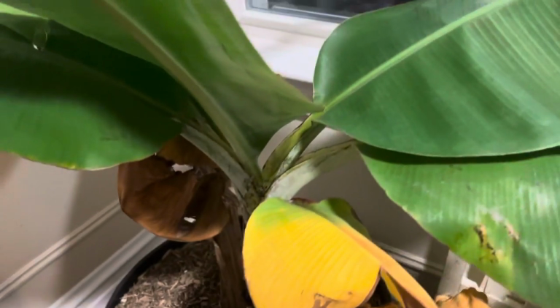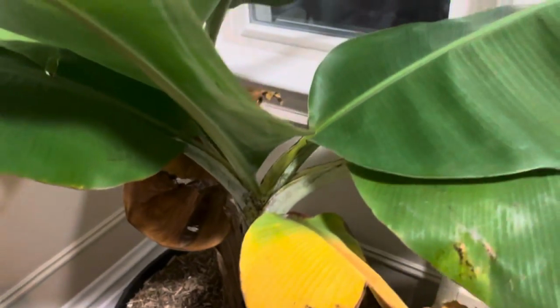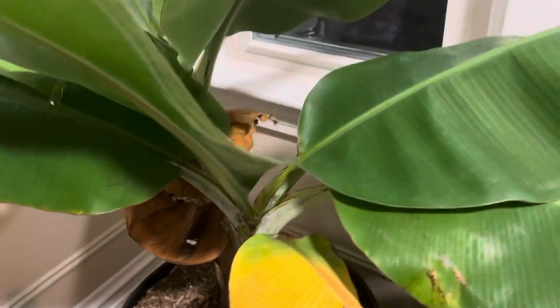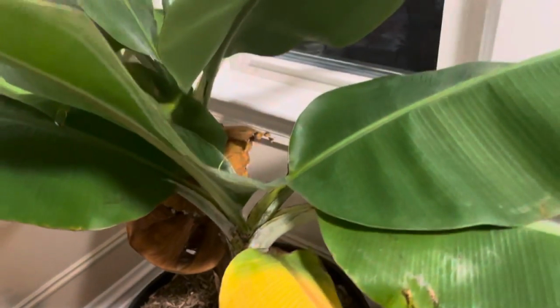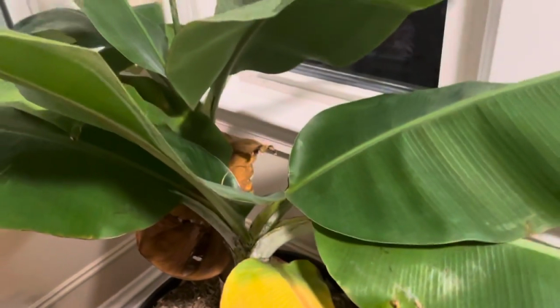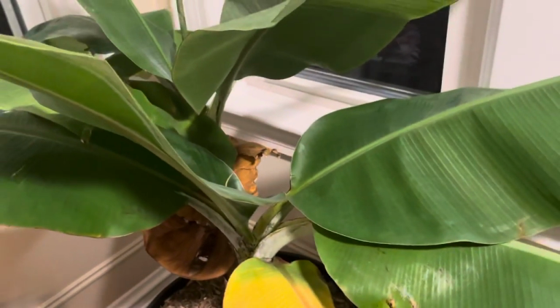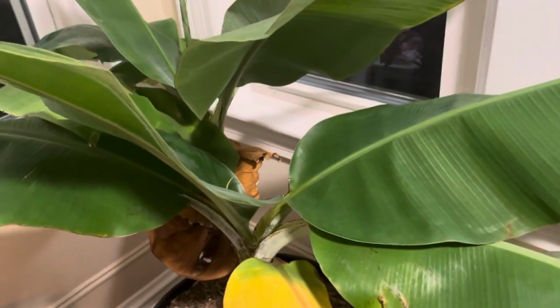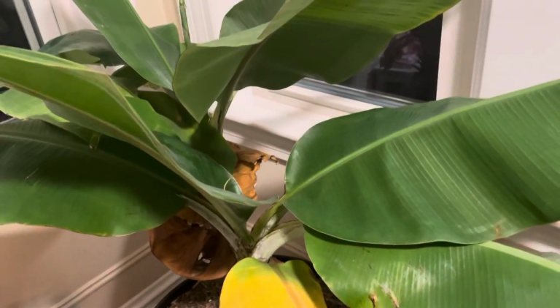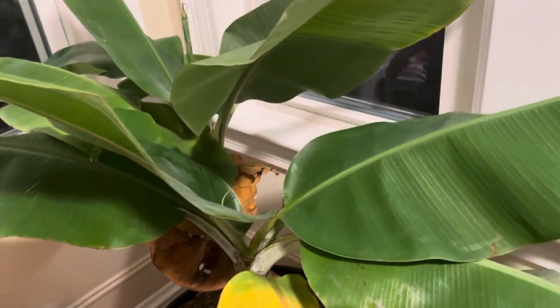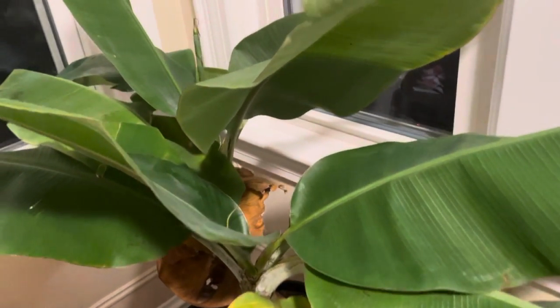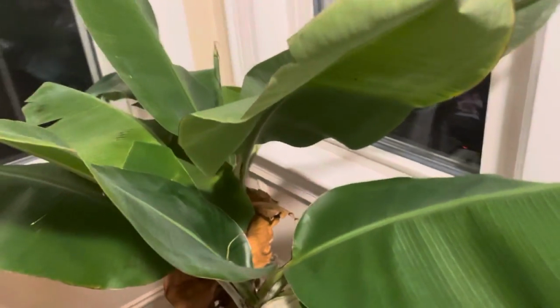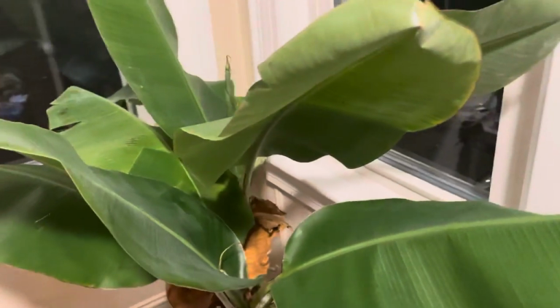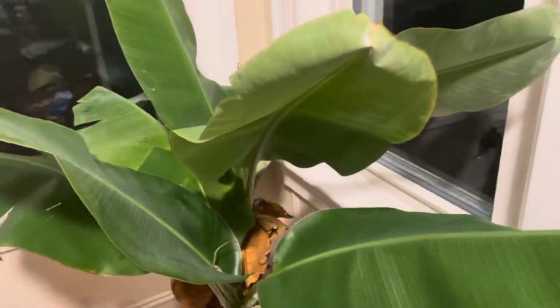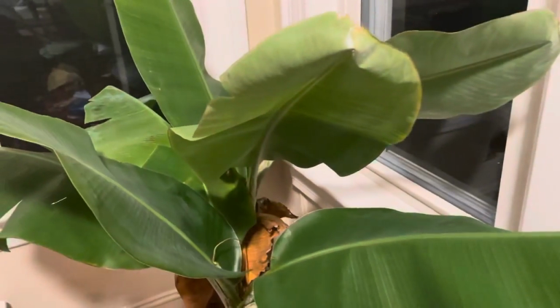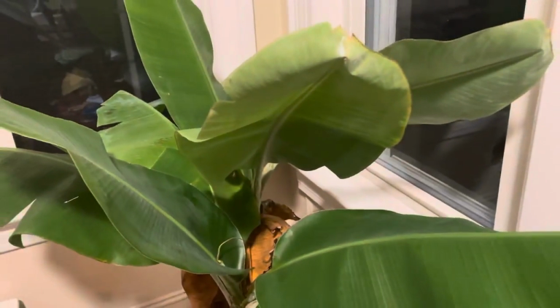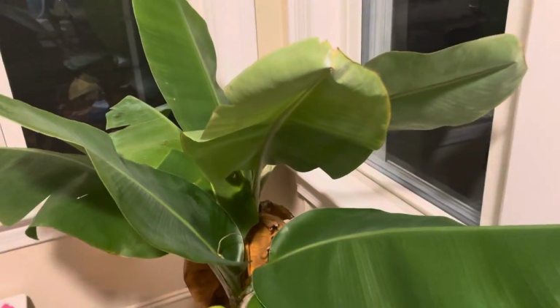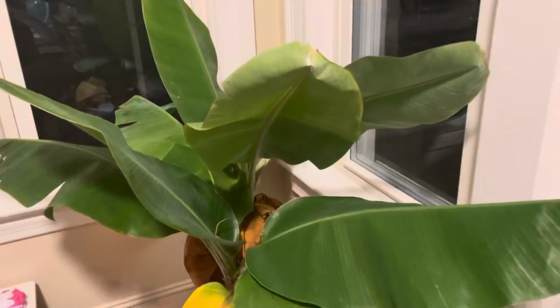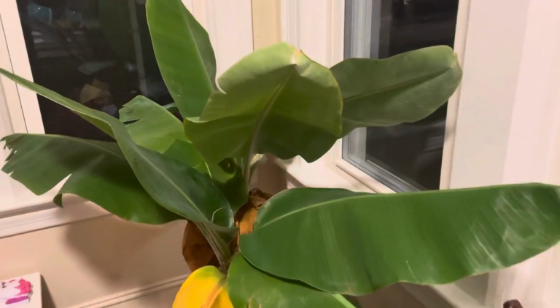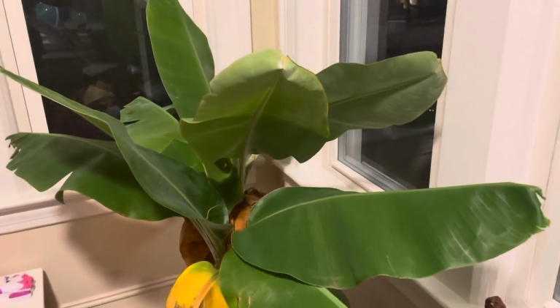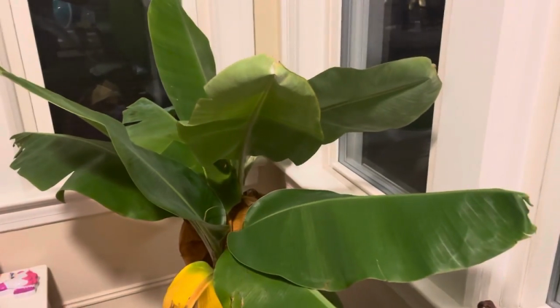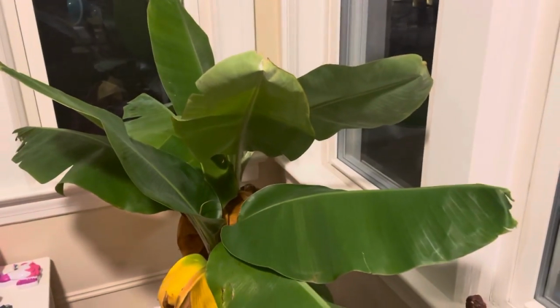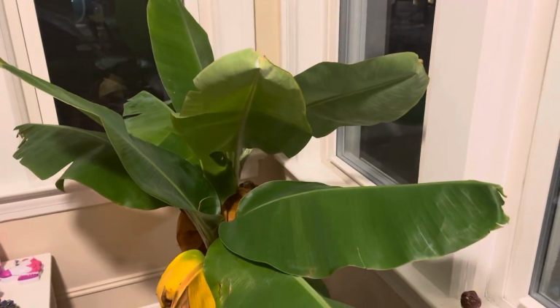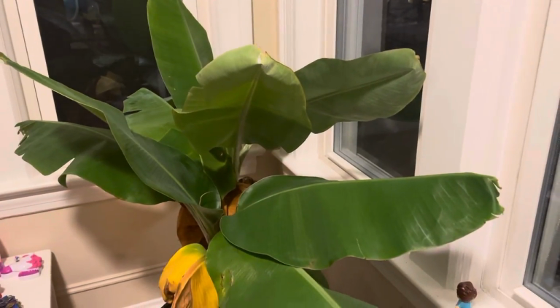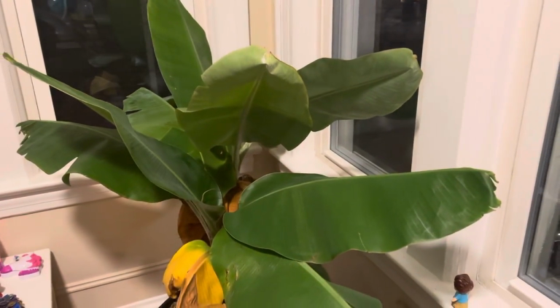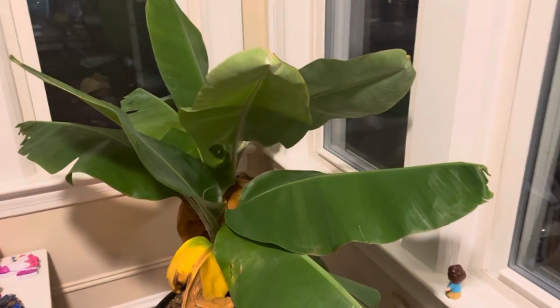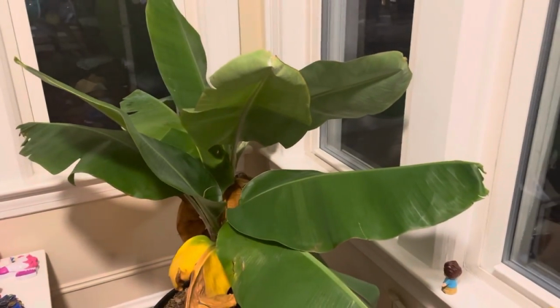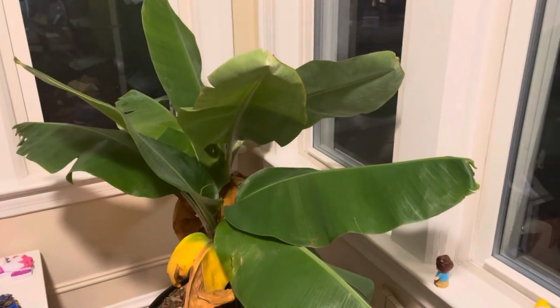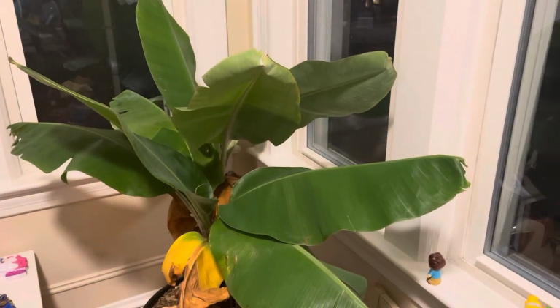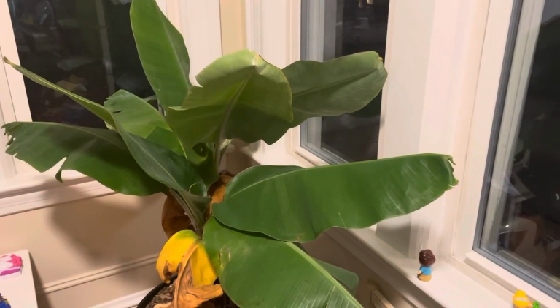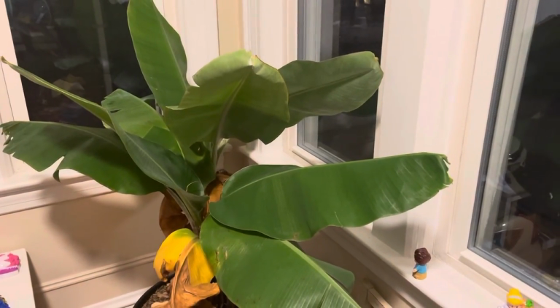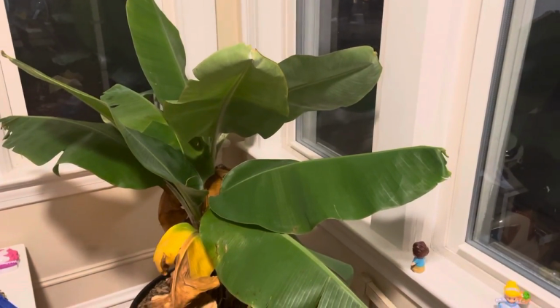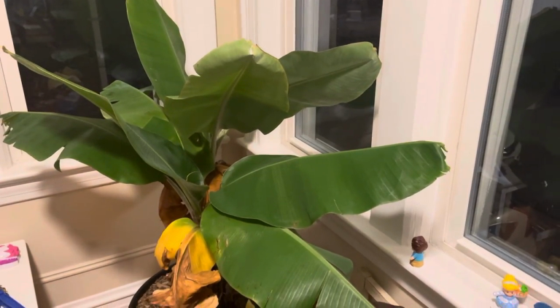This is how big they've grown in the last couple months in my sunroom. I will place them outside in the springtime and they will get big again and make pups of their own.